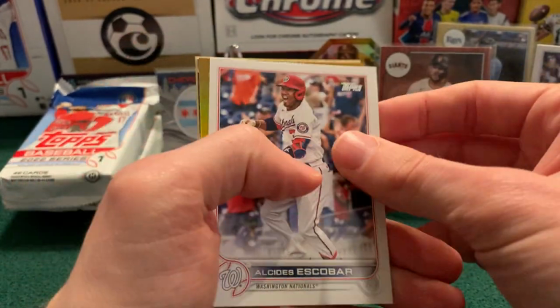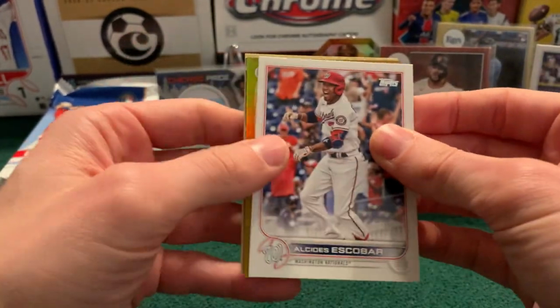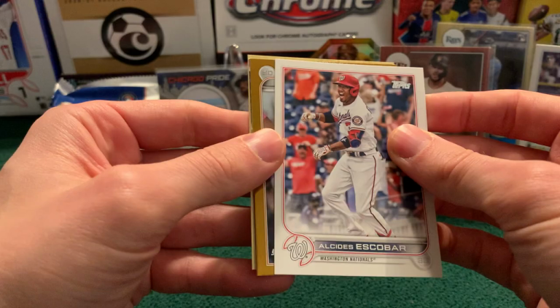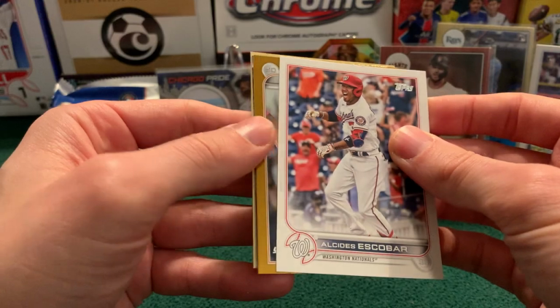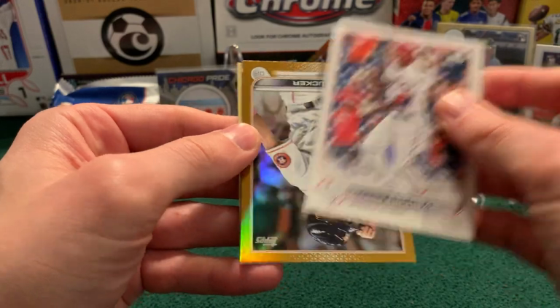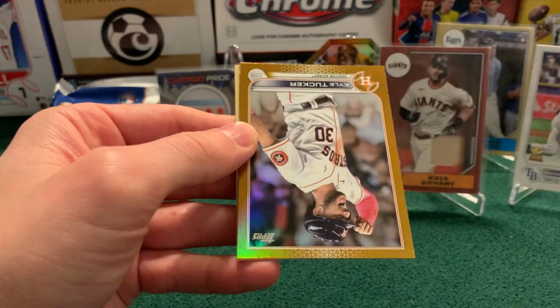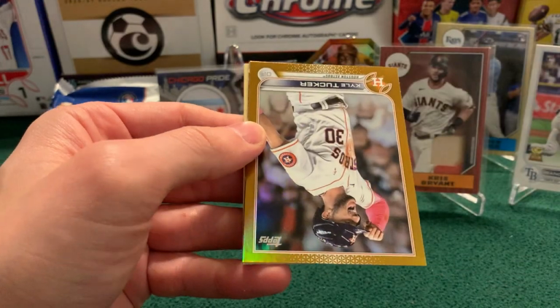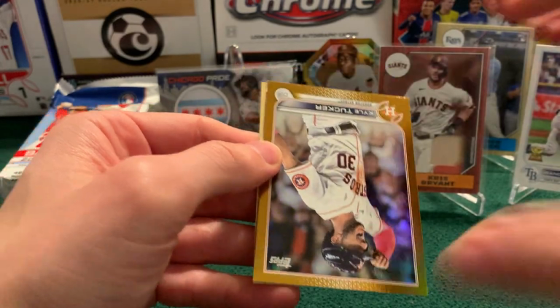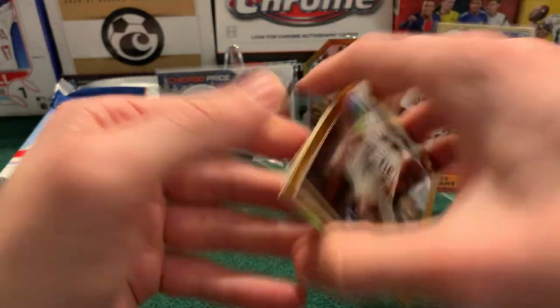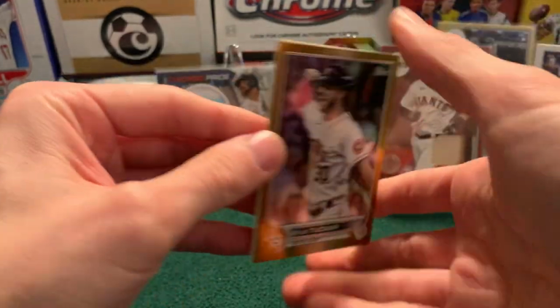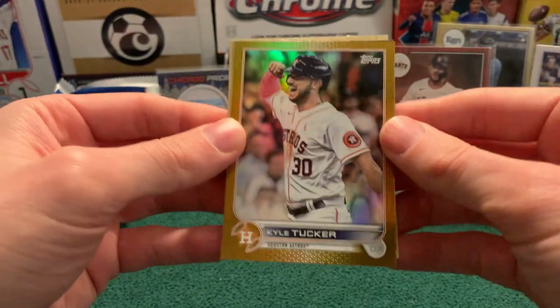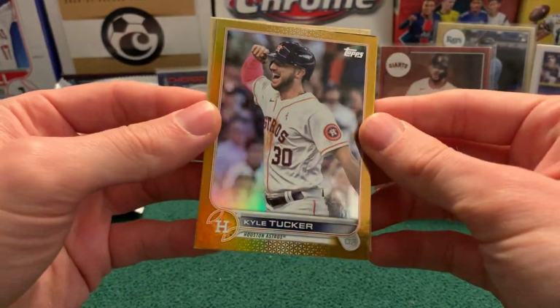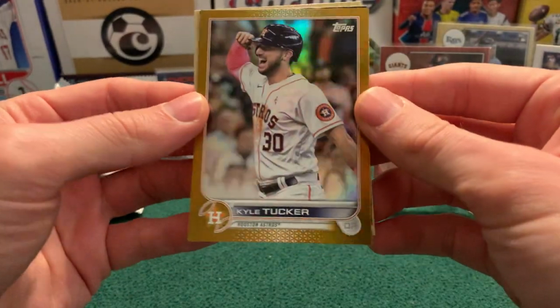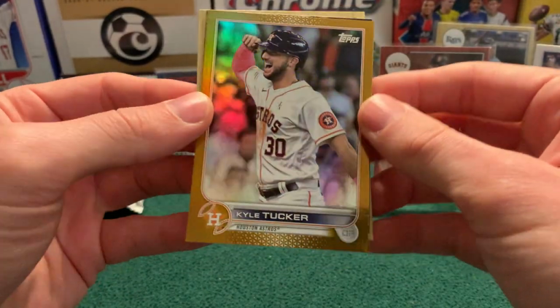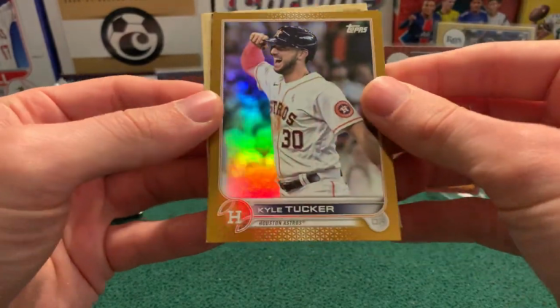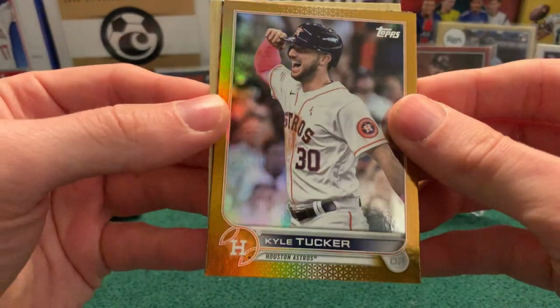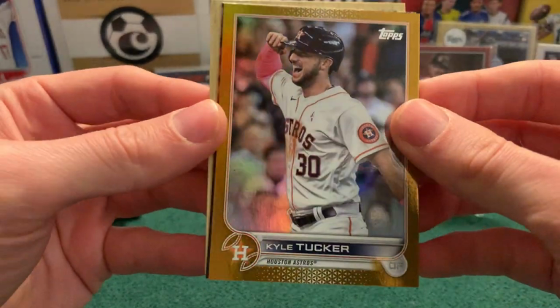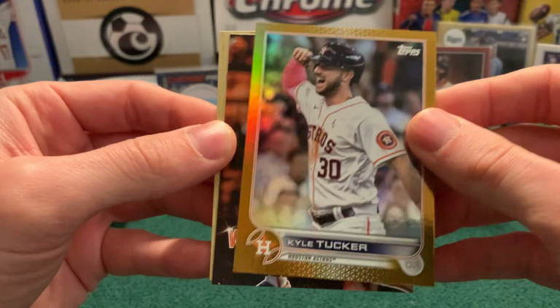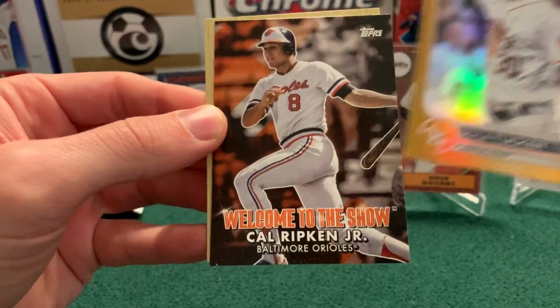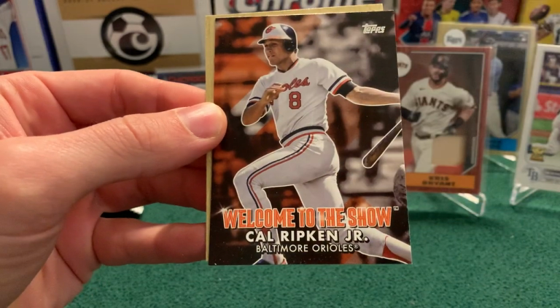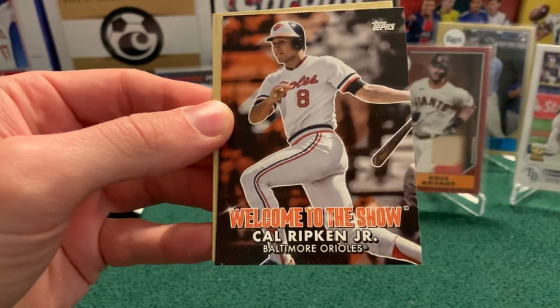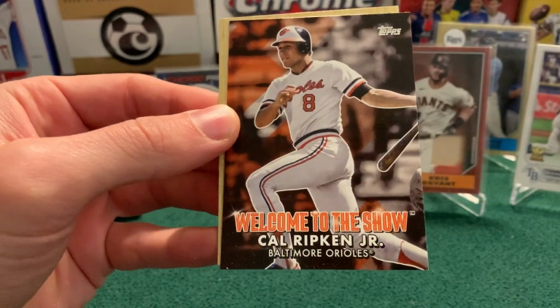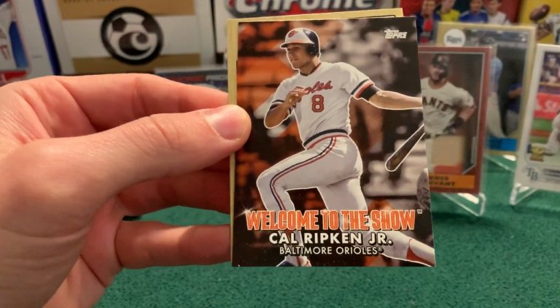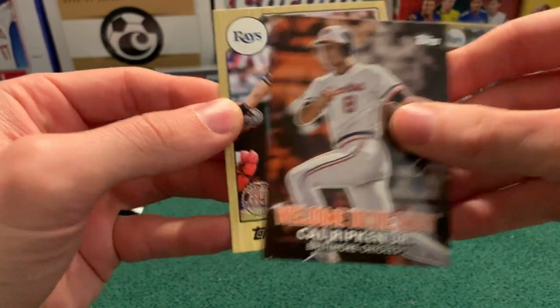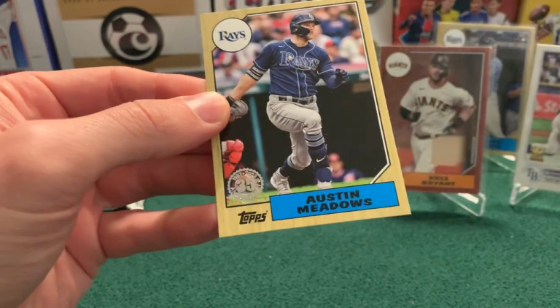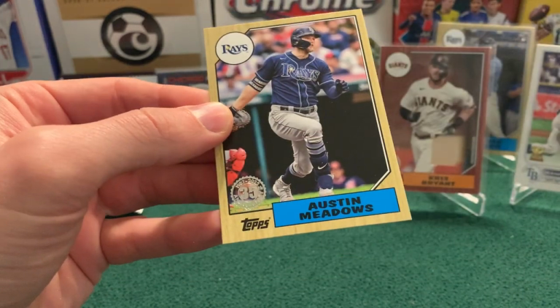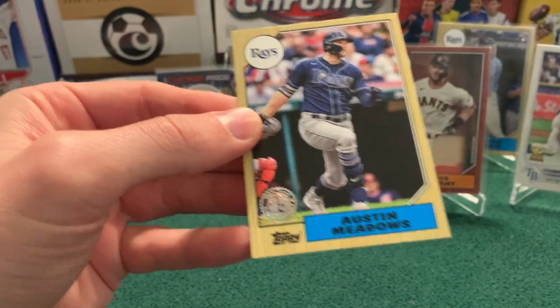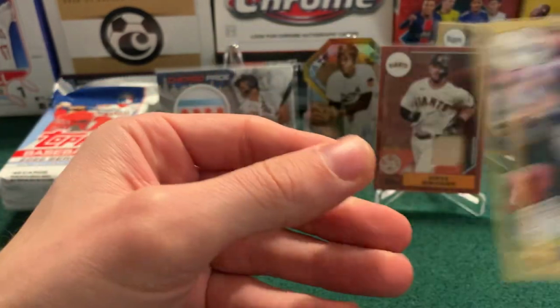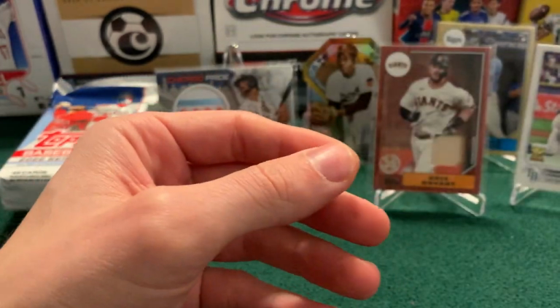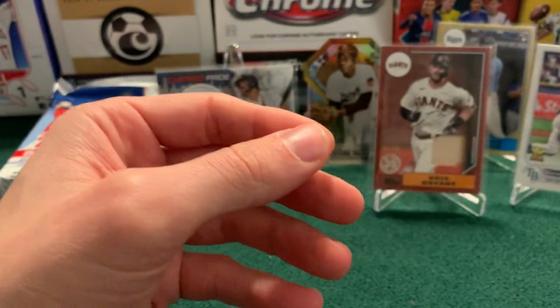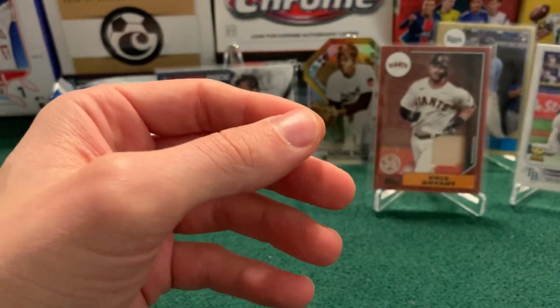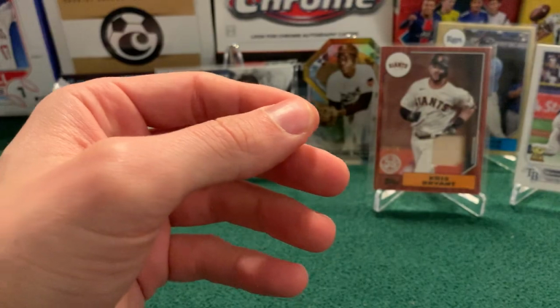So we have Alcides Escobar. In our hits section we have our gold foil — it's a Kyle Tucker. He had a great postseason last year. There's Kyle Tucker. Welcome to the Show — Ripken. And then an 87 of Austin Meadows.